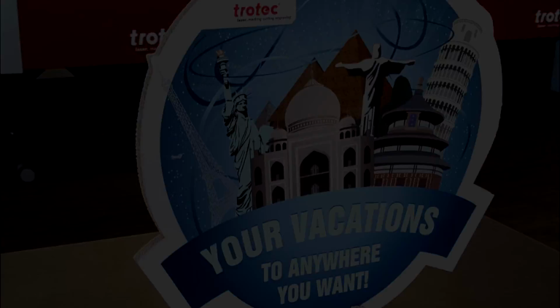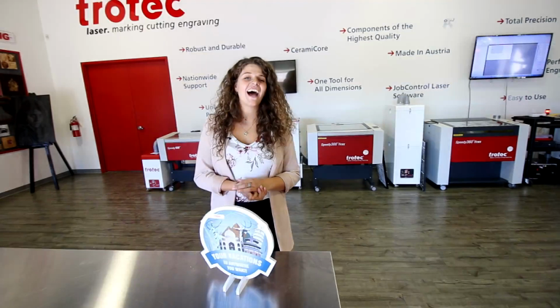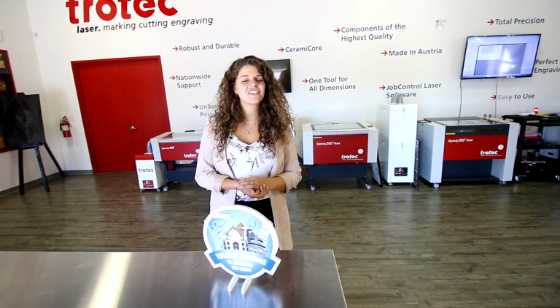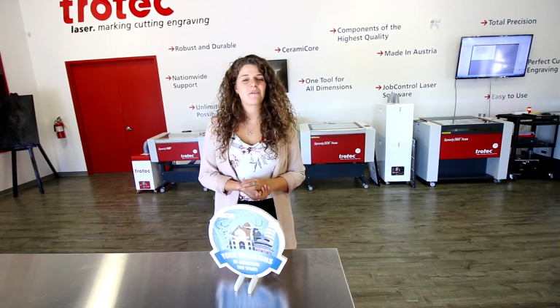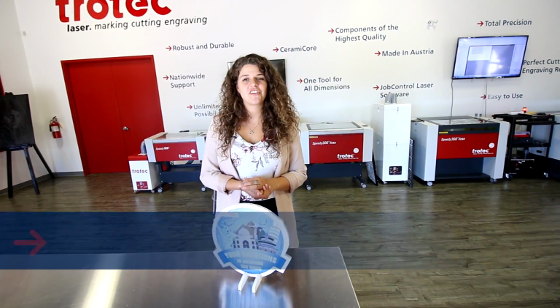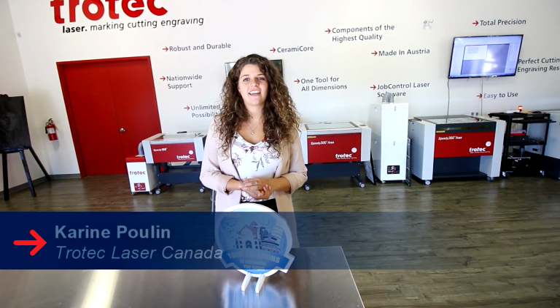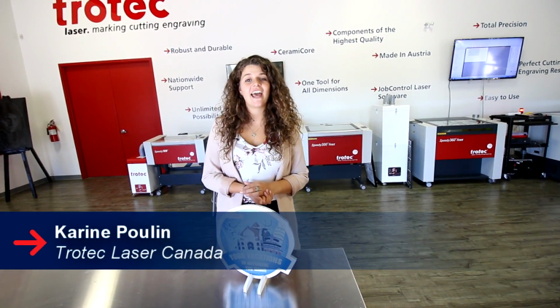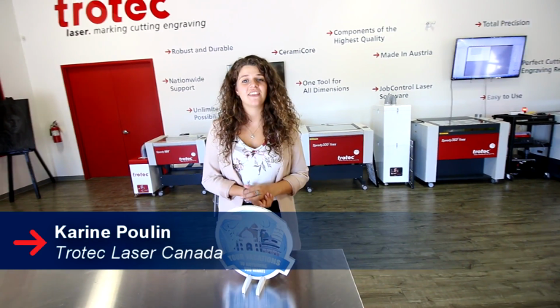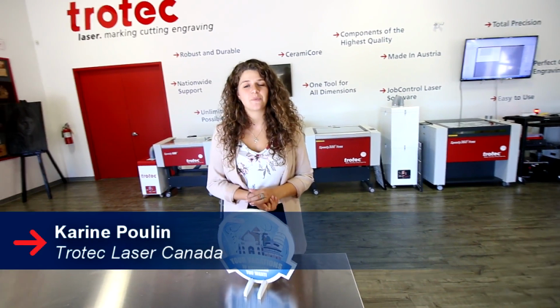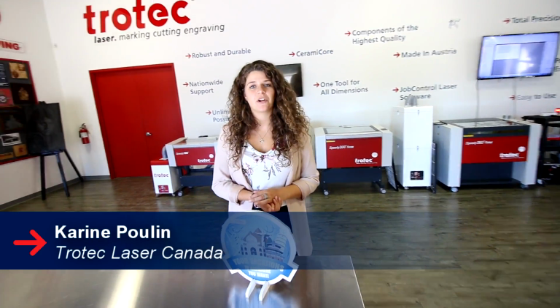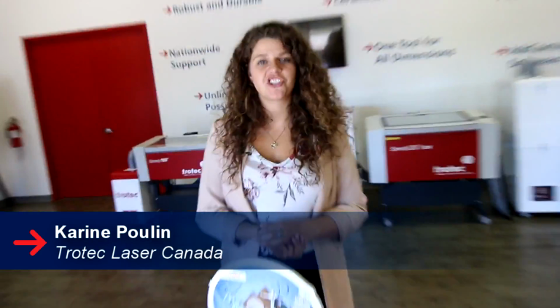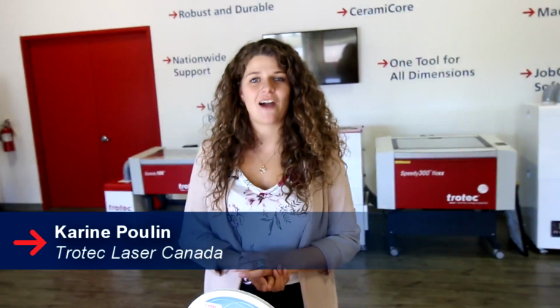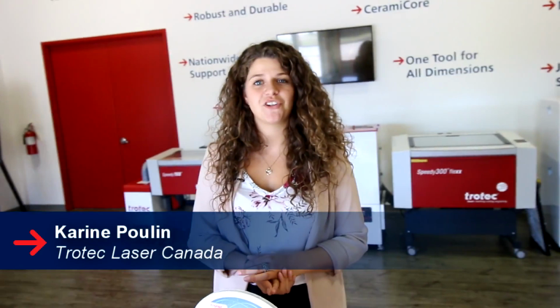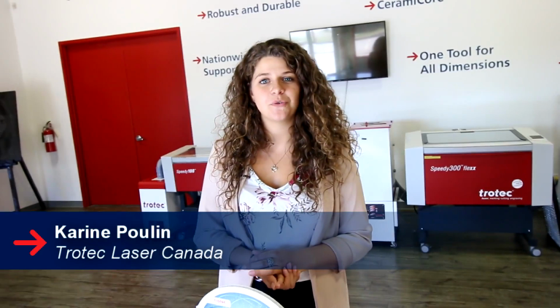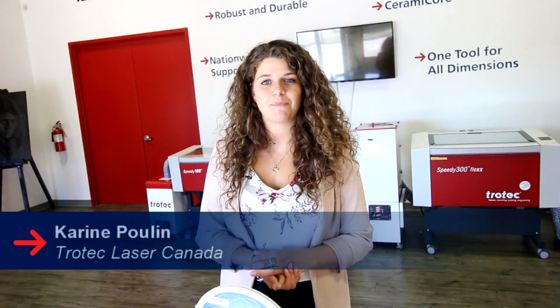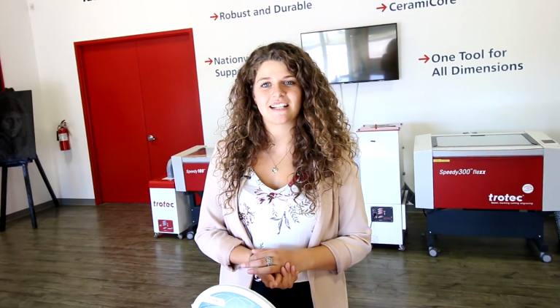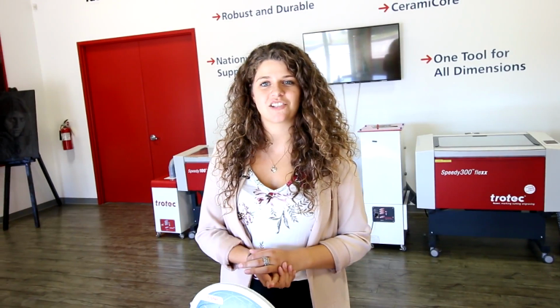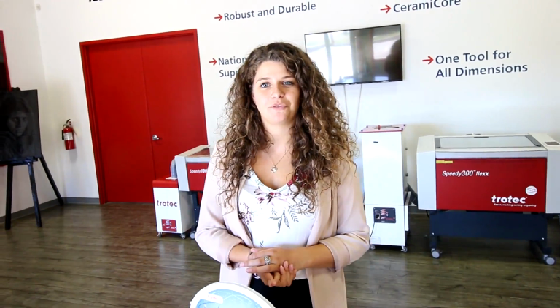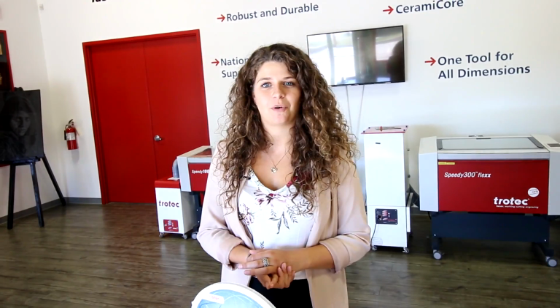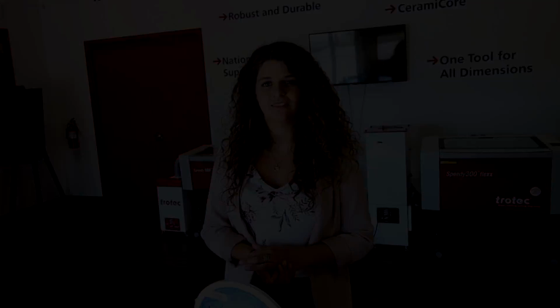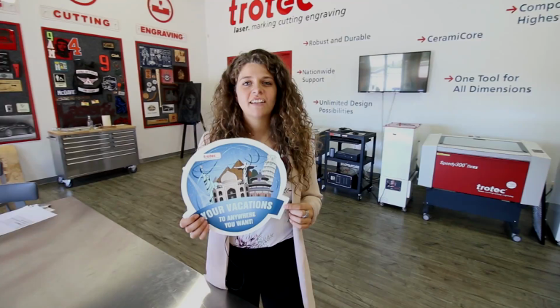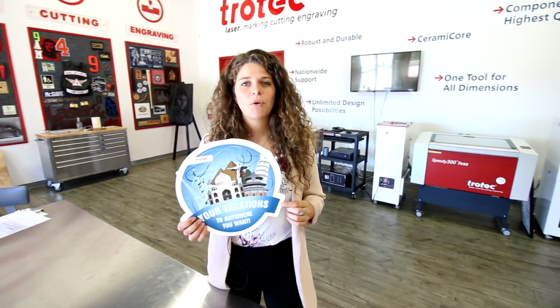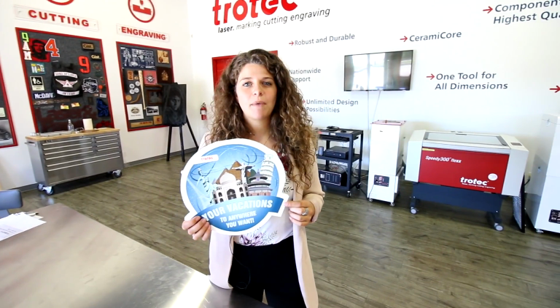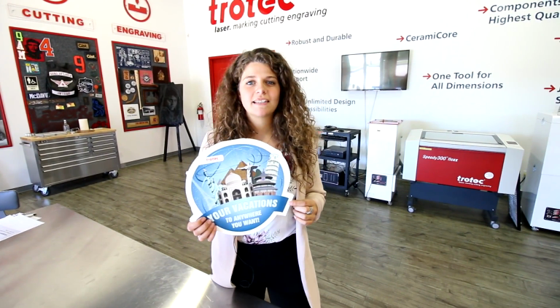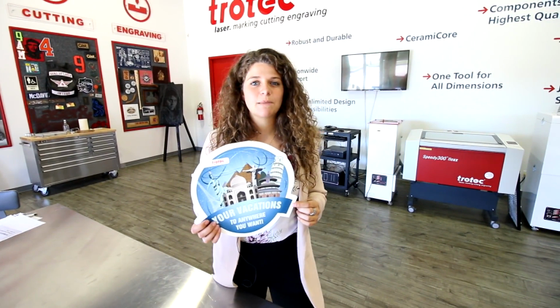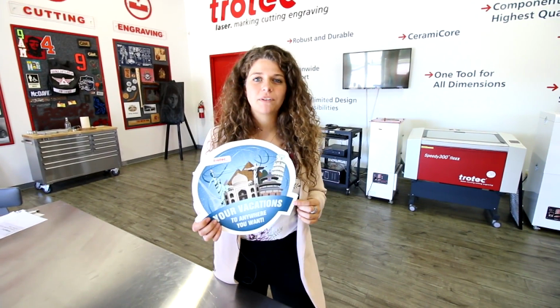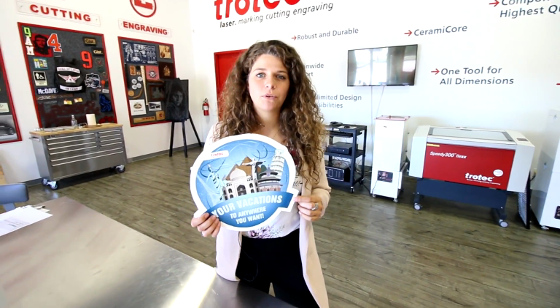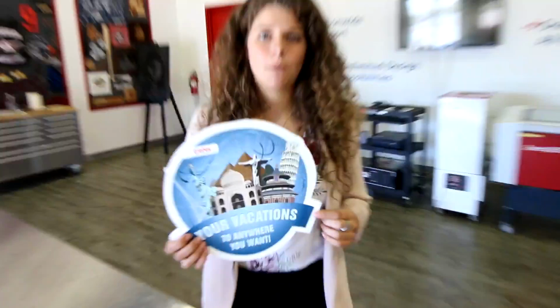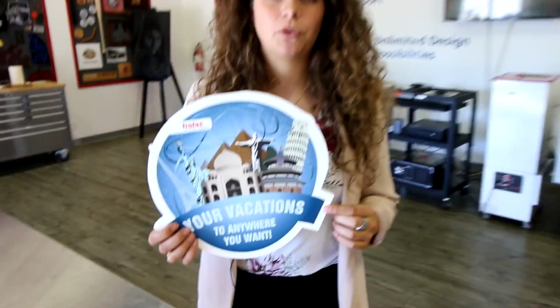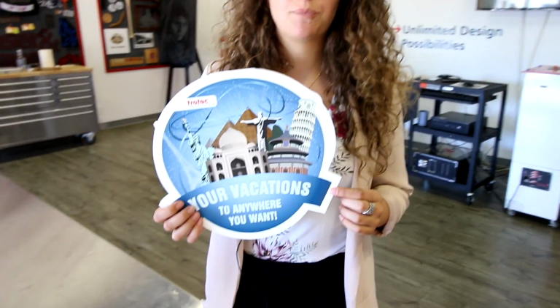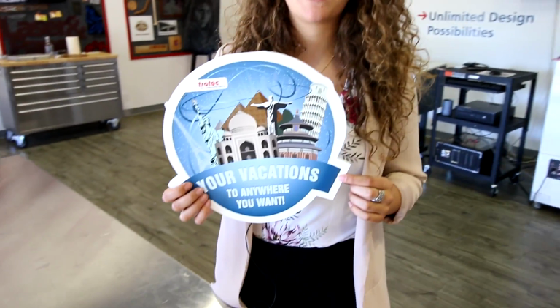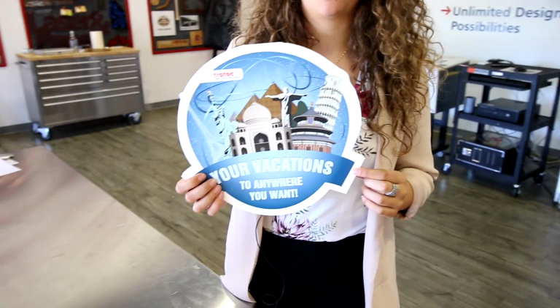Hi, it's Corinne from Trotec Canada and this week we're launching our new SmartX laserball foam board. Today we're going to make this simple tabletop UV printed sign.